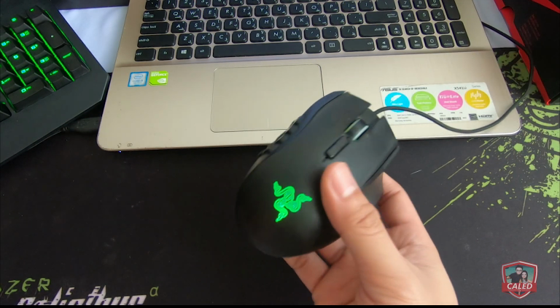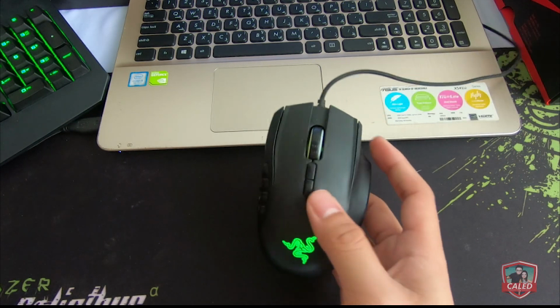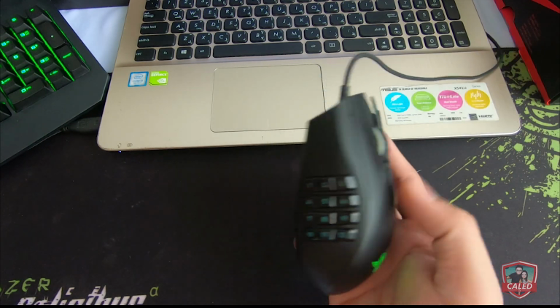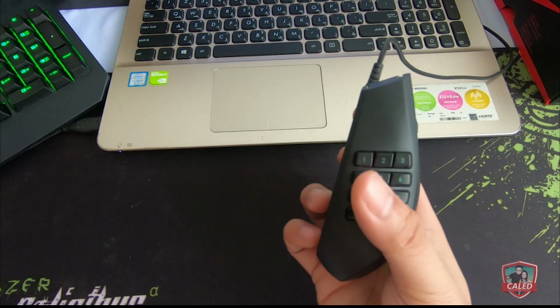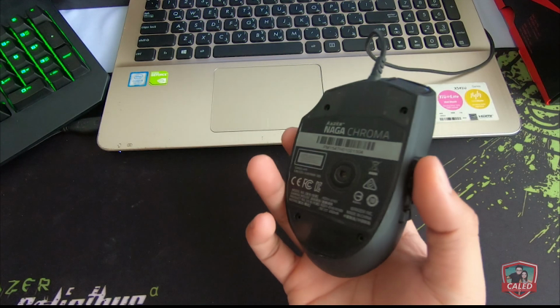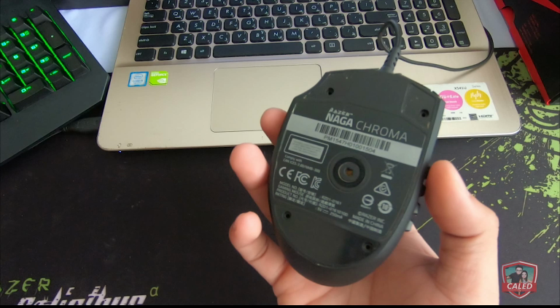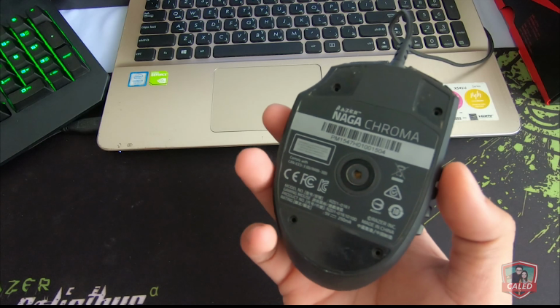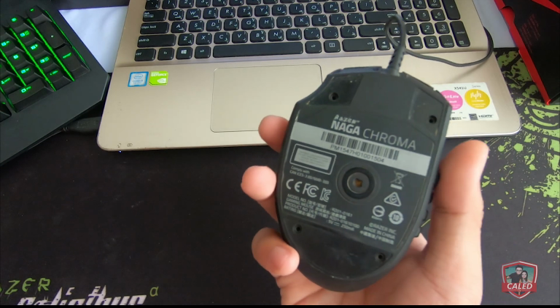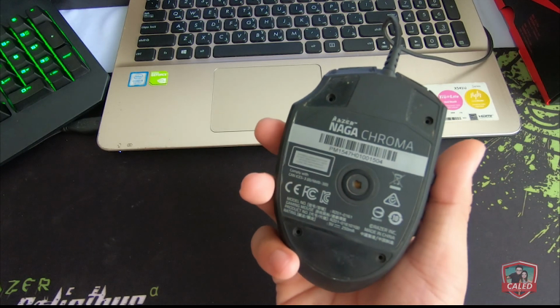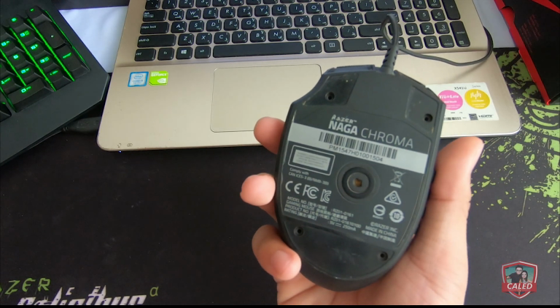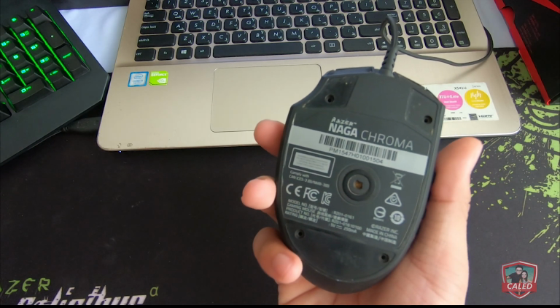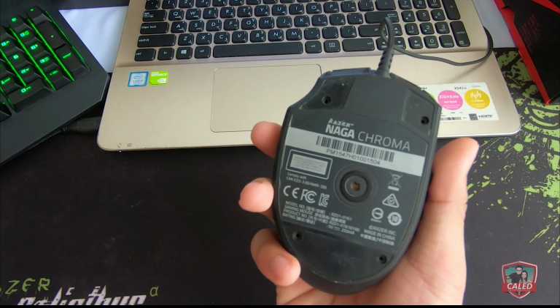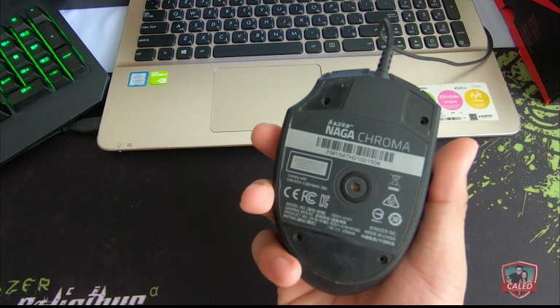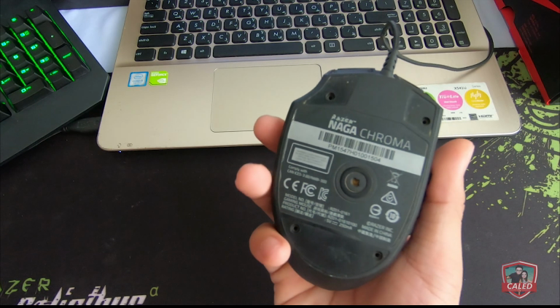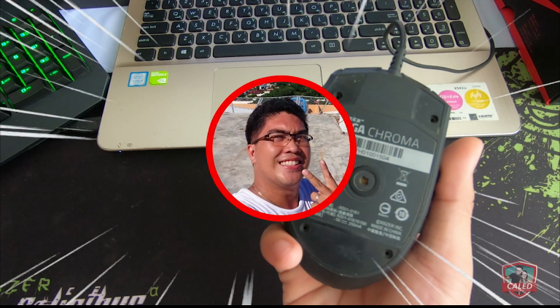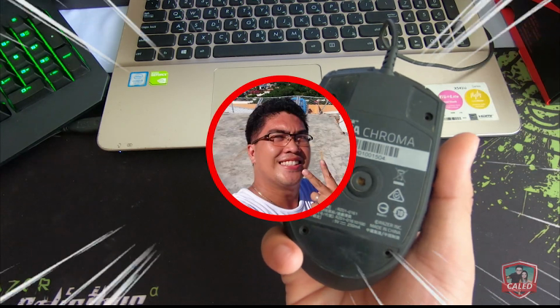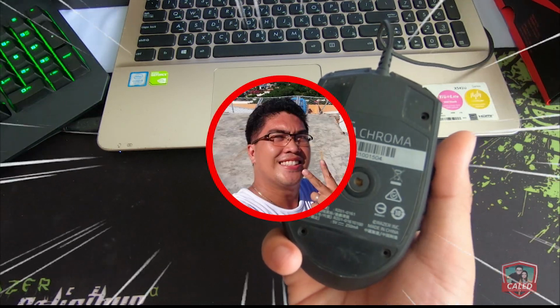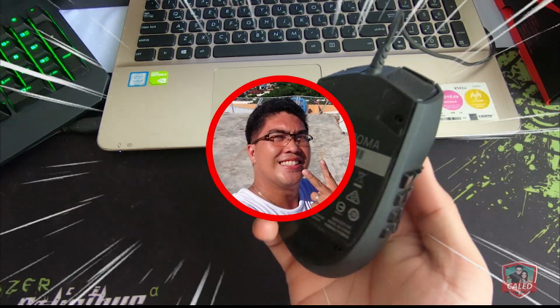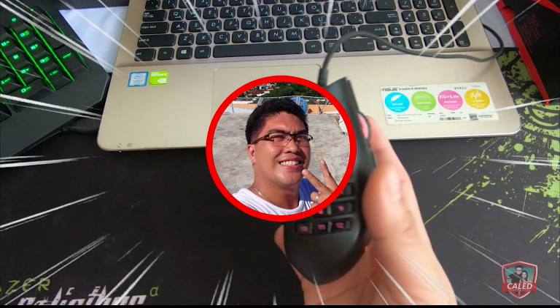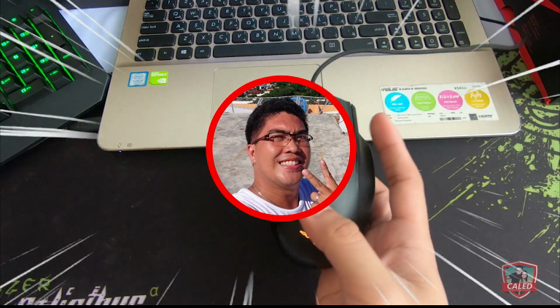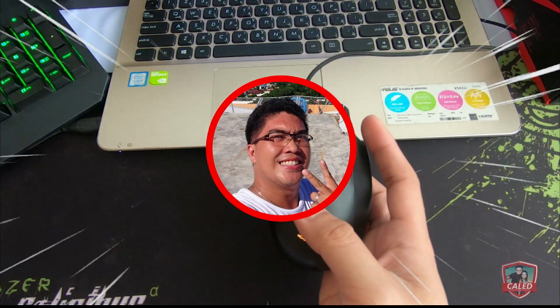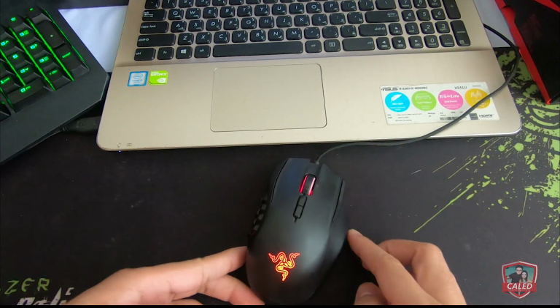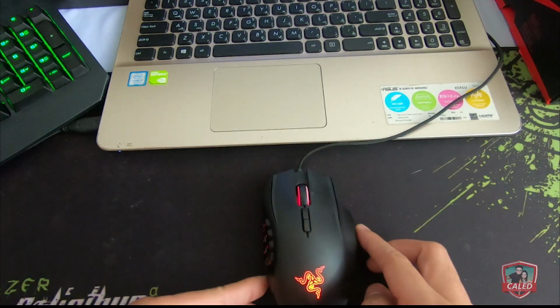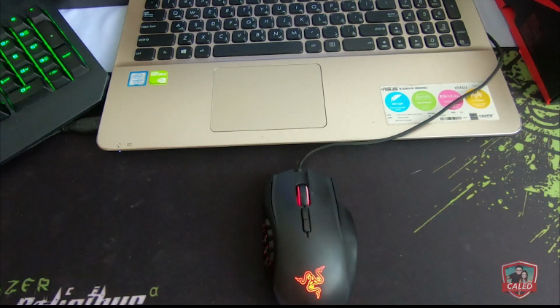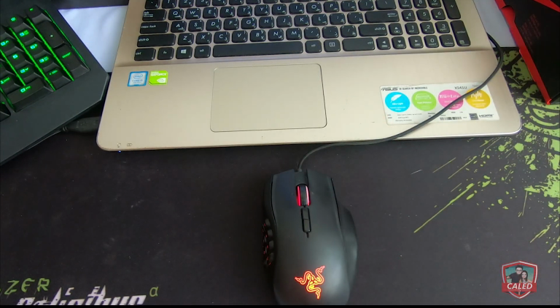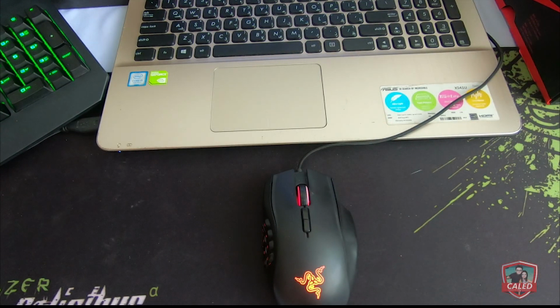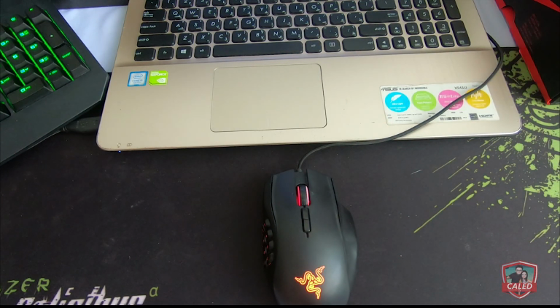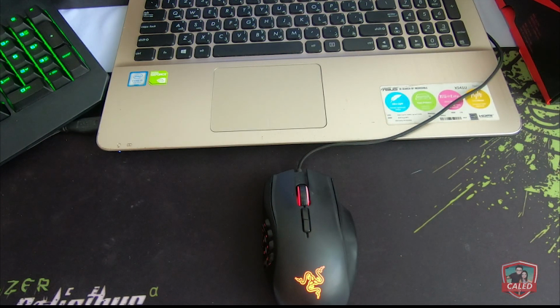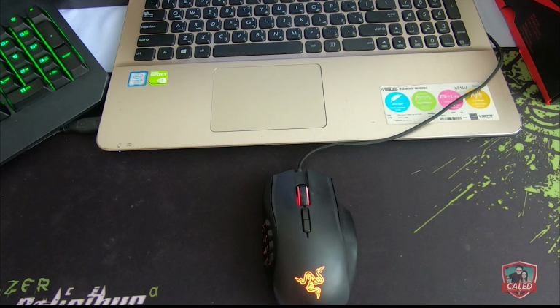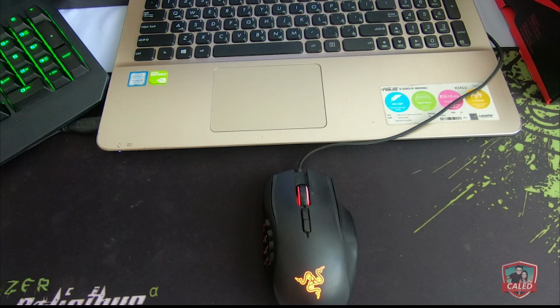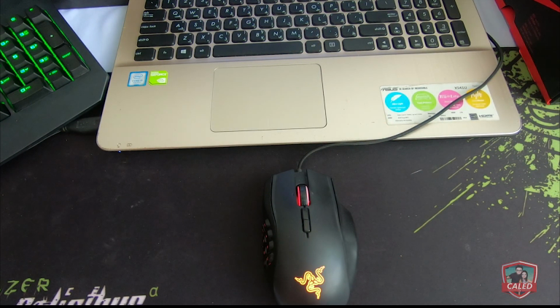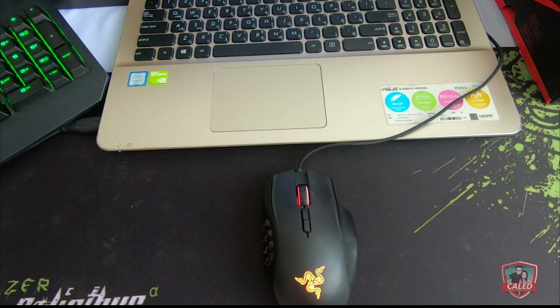Before we proceed, I would like to give a huge shoutout to our sponsor for this video, Mr. JP Ubal. Thank you sir for passing this amazing Razer mouse to me and we'll do our best to make use of it.